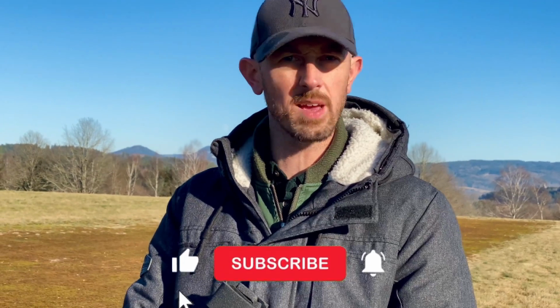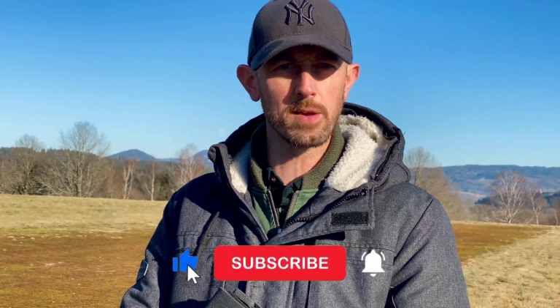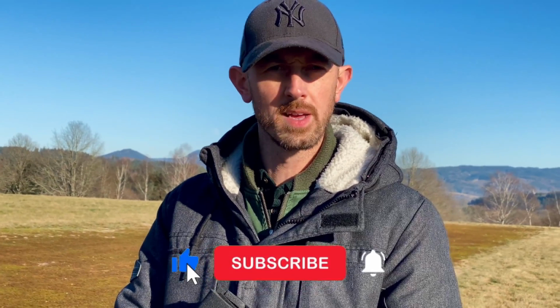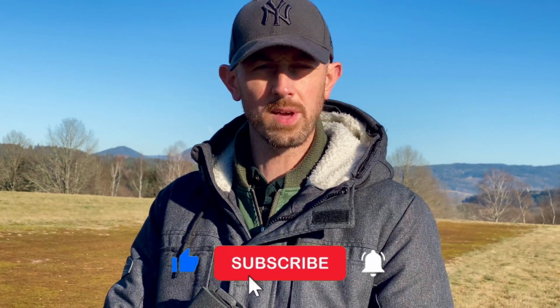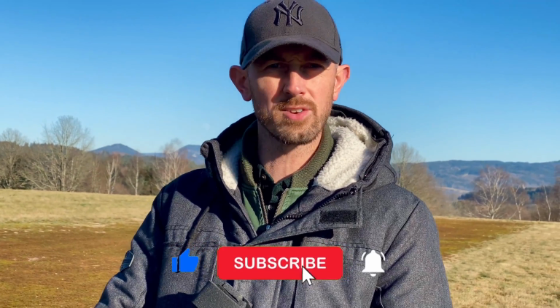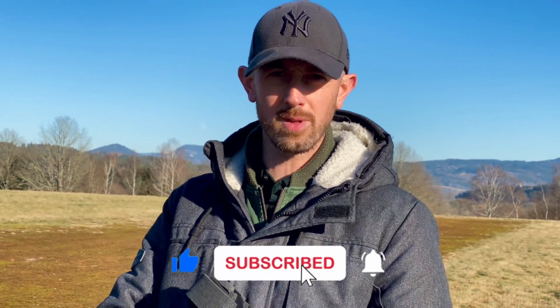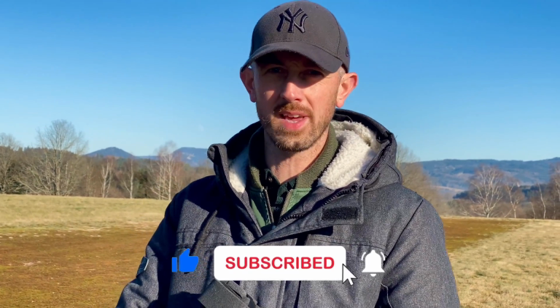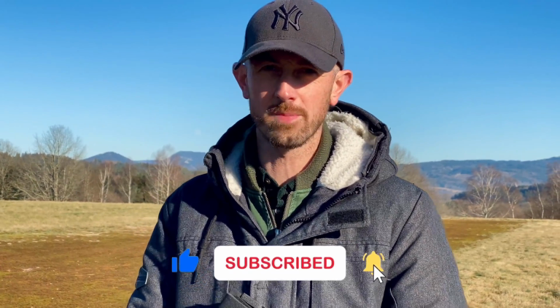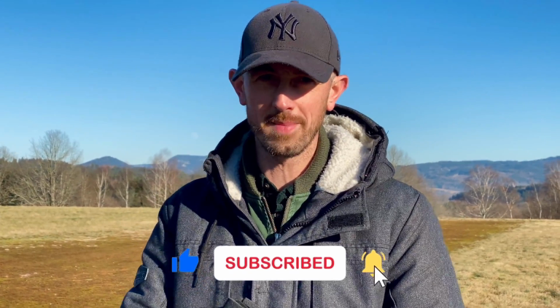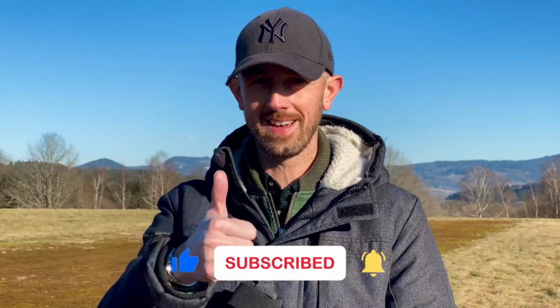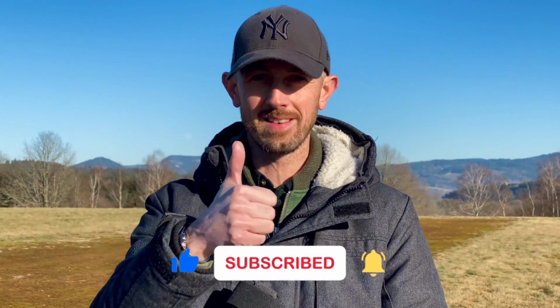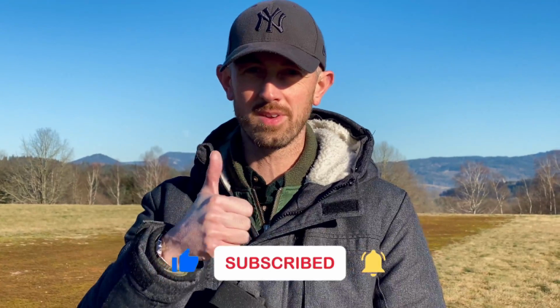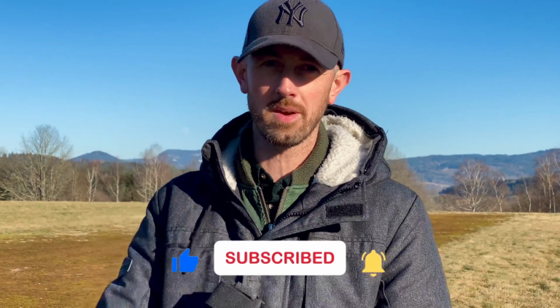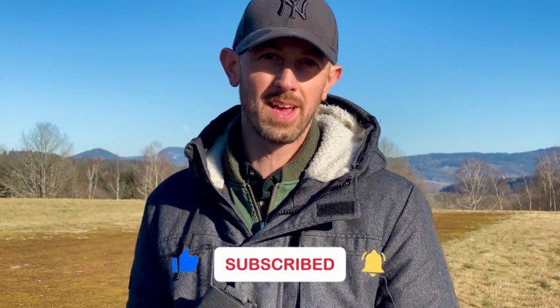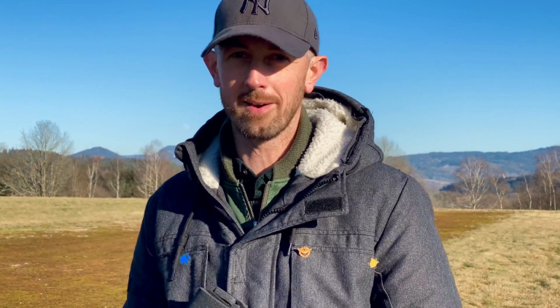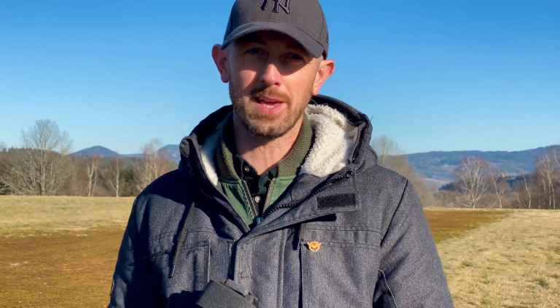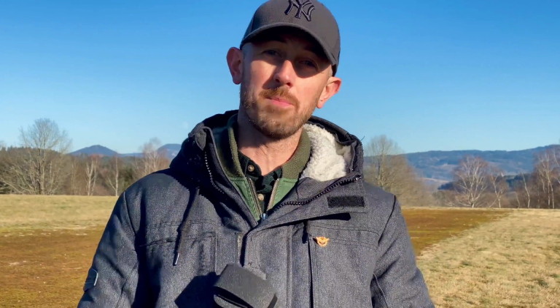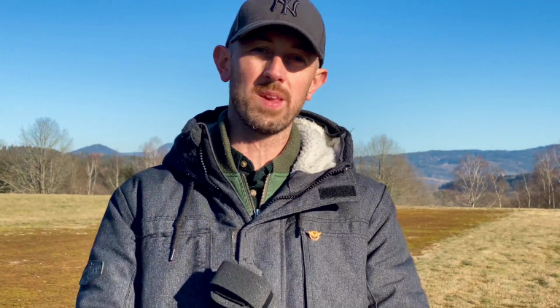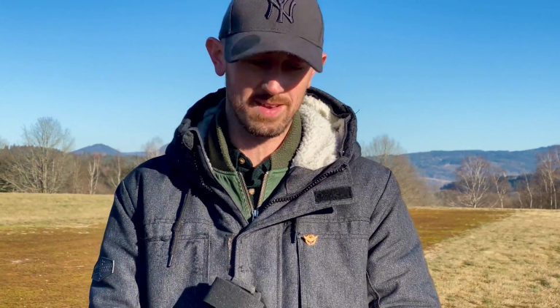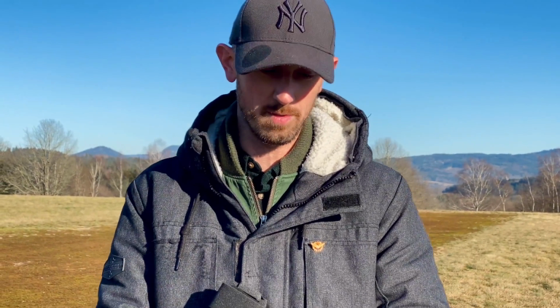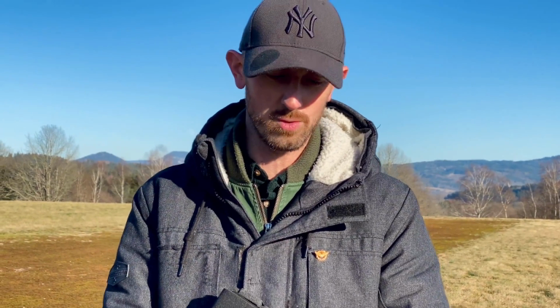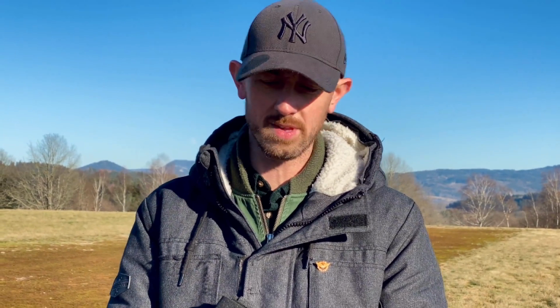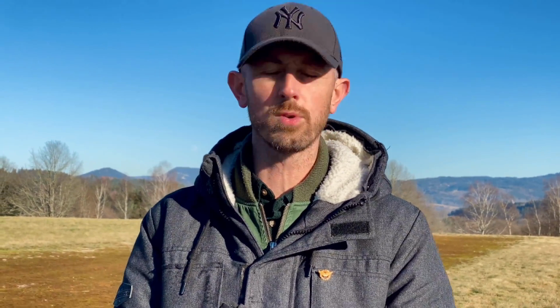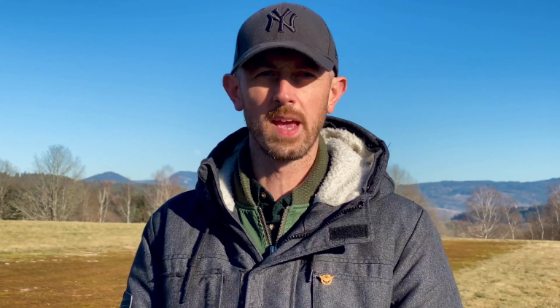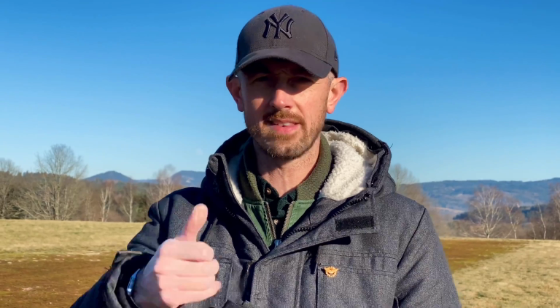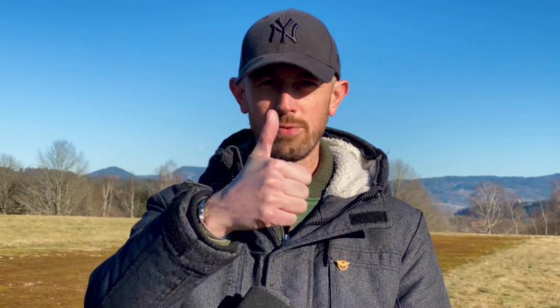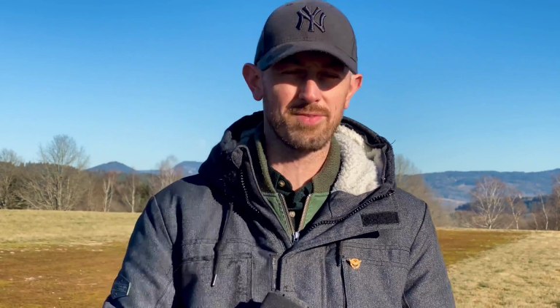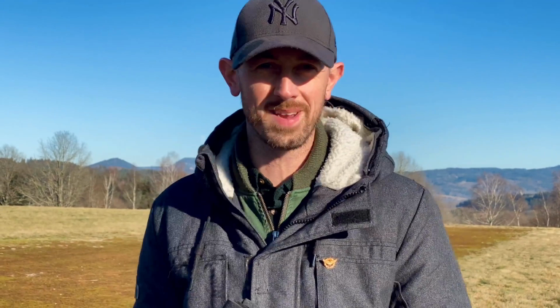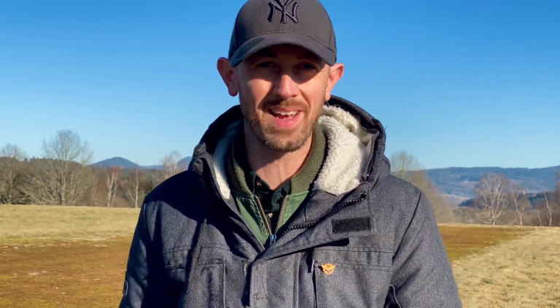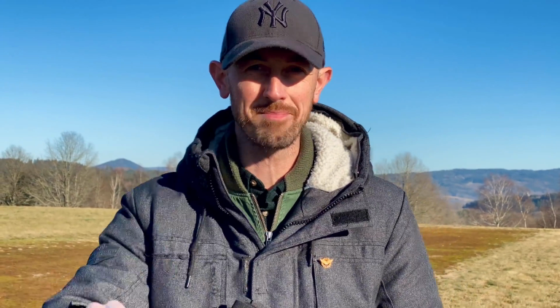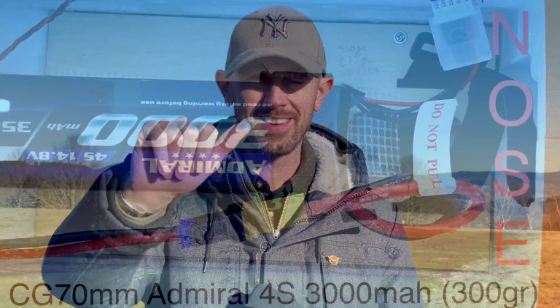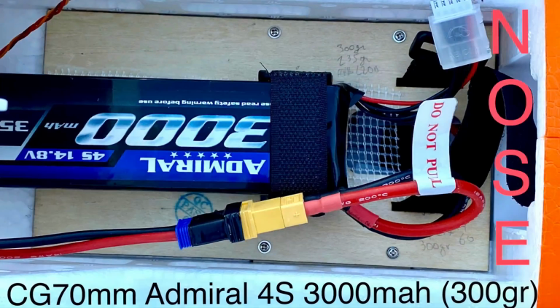So guys, as usual, don't forget to subscribe and put a thumbs up. Et les gars, n'oubliez pas de vous abonner si vous voulez me suivre dans mes aventures, et laisser un petit pouce — ça fait toujours plaisir. Merci, à plus, ciao!